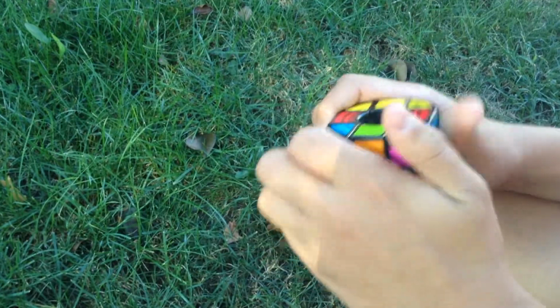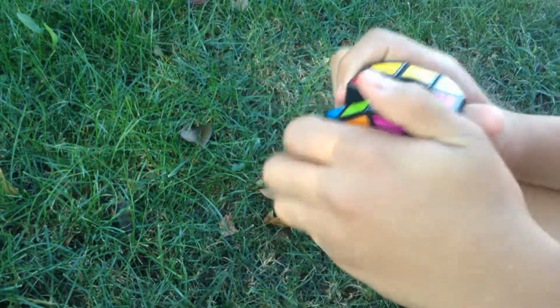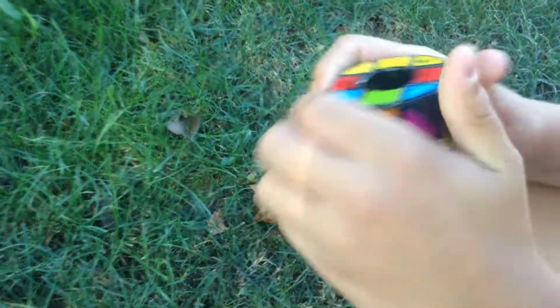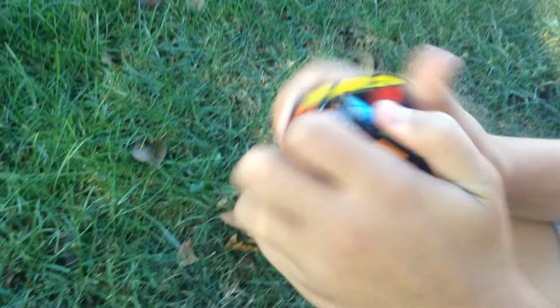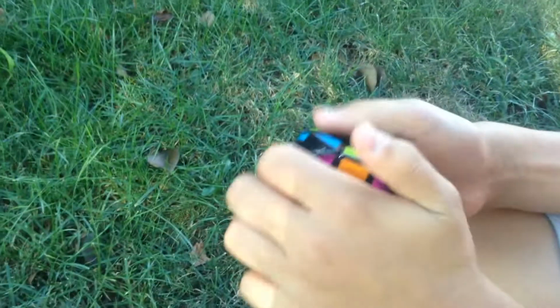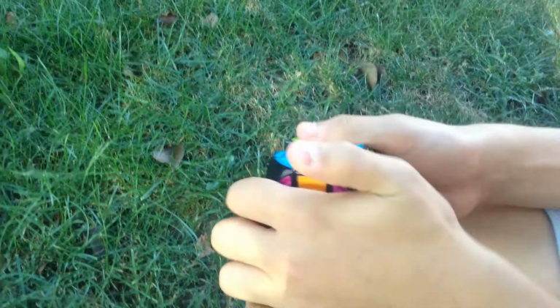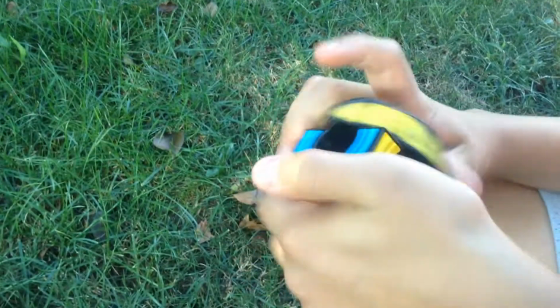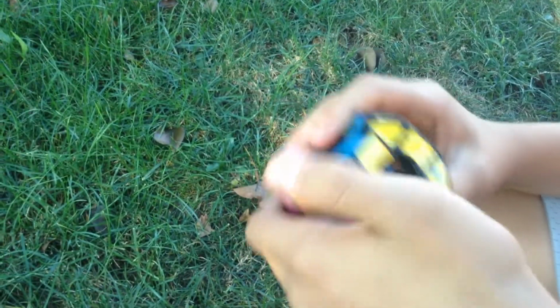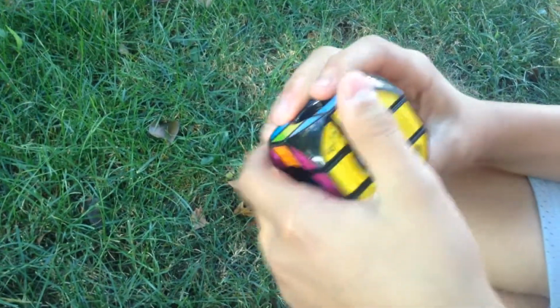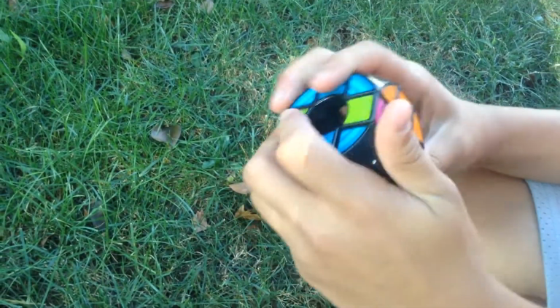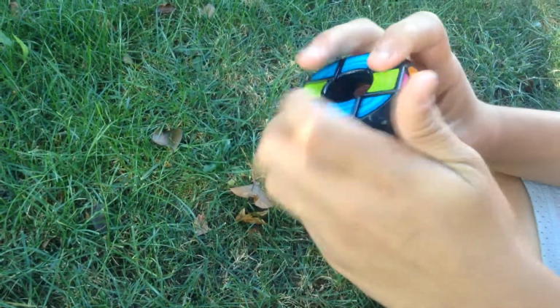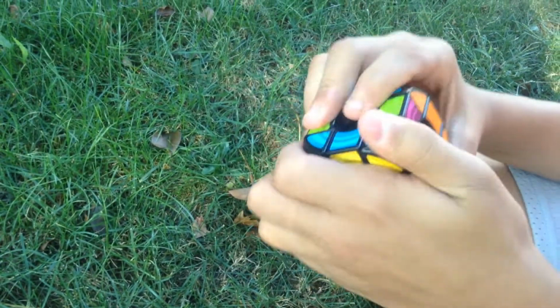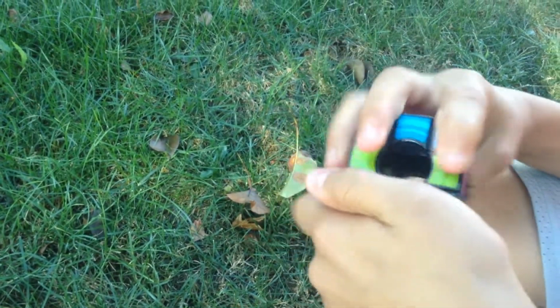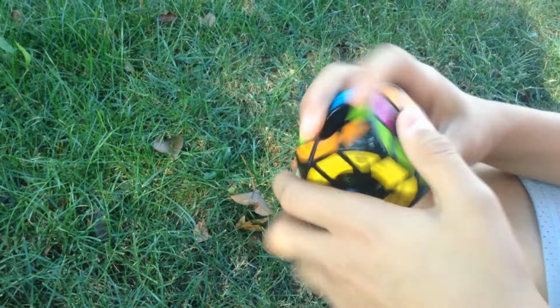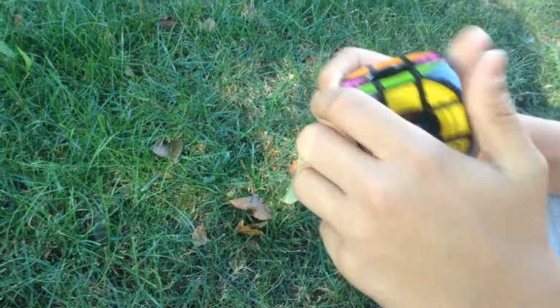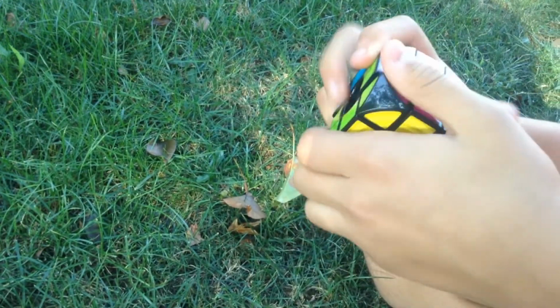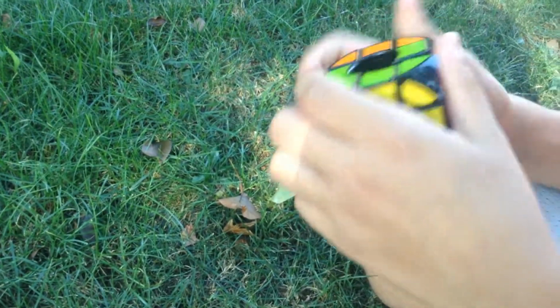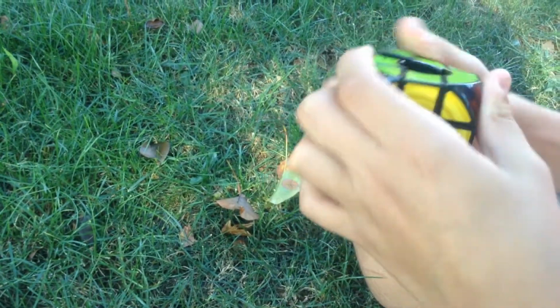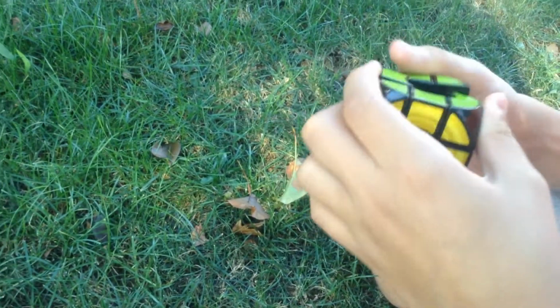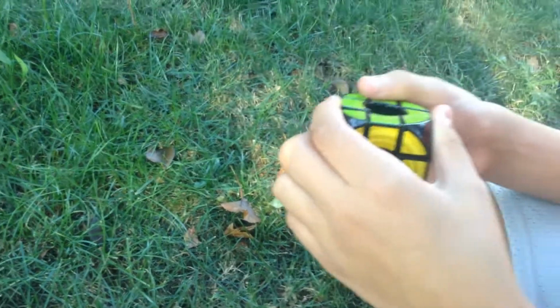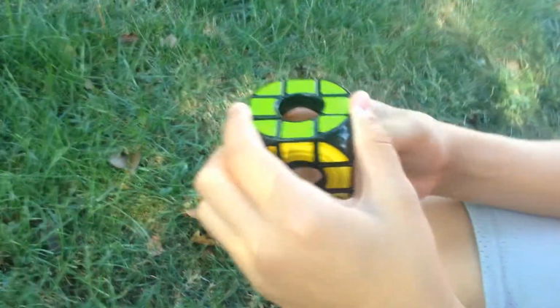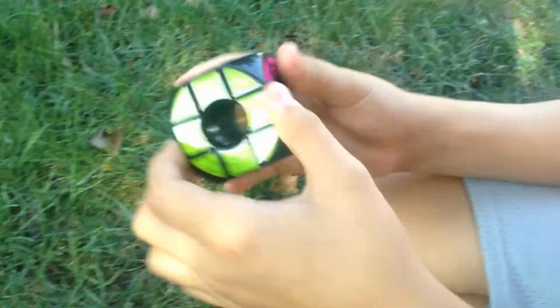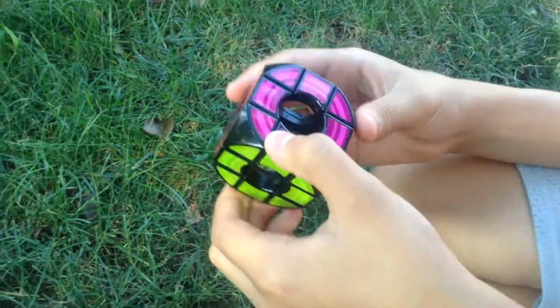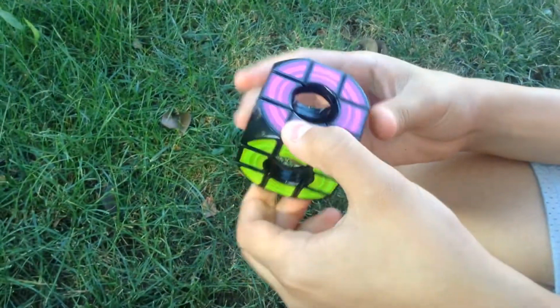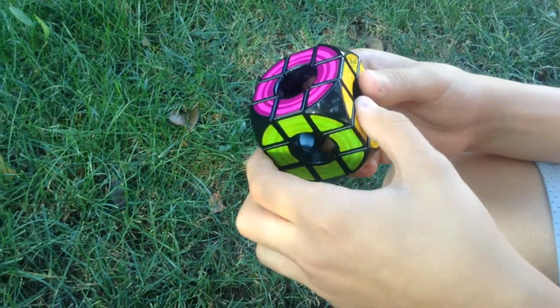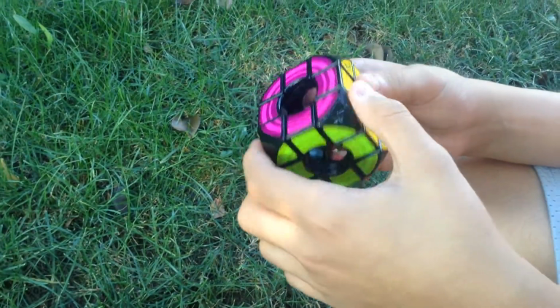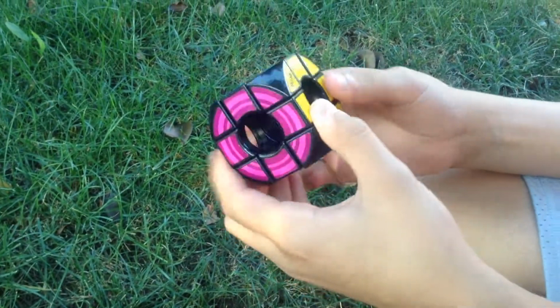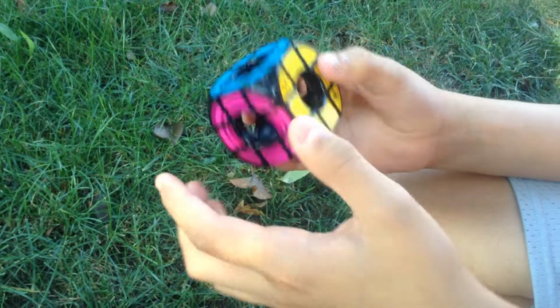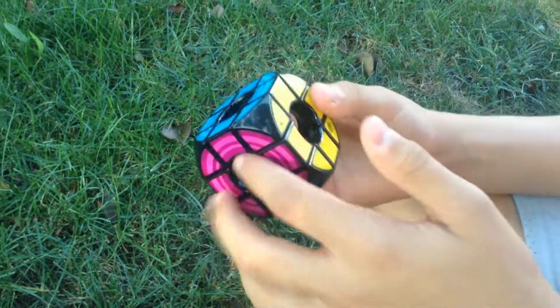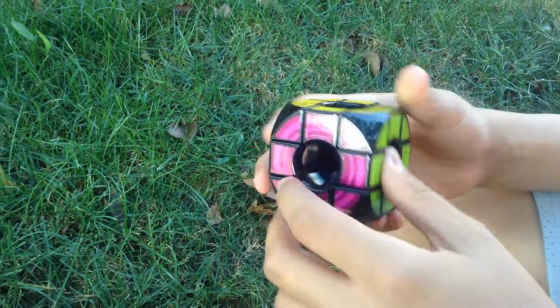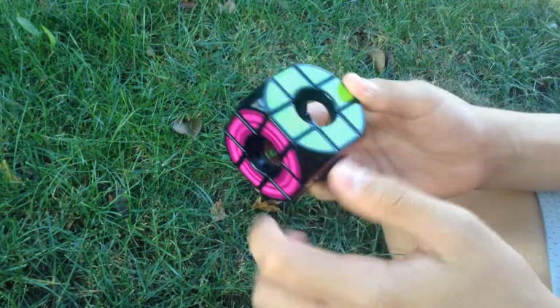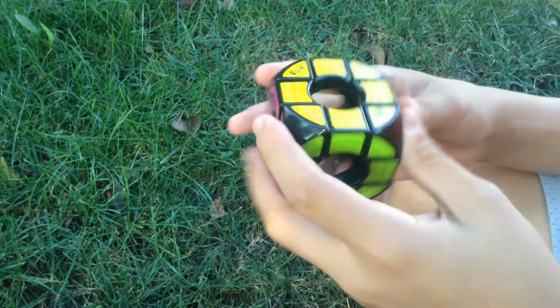I'll just show you the box in a different video, because Christian threw out the box because he wanted to play with it. But that will be like maybe a 30-second video. We're not going to unbox it — well, we'll do an unboxing, but we're not going to do it all.